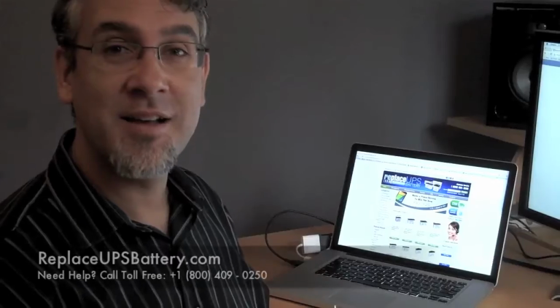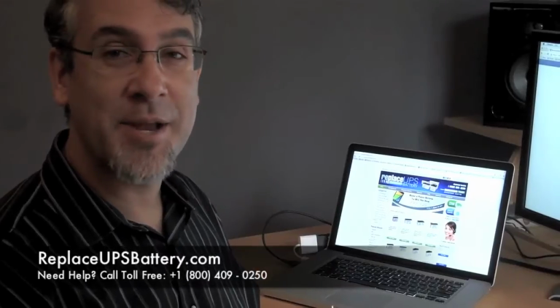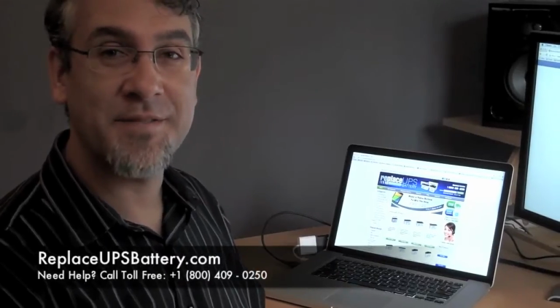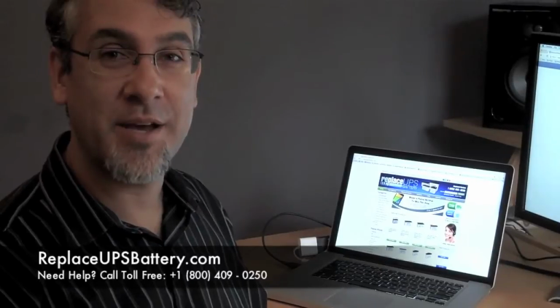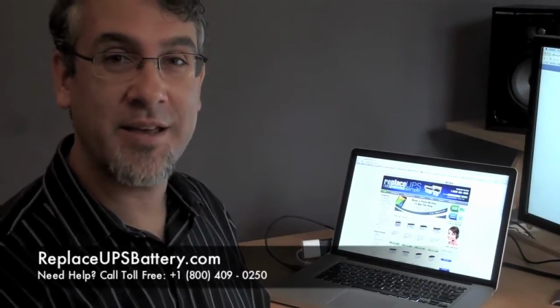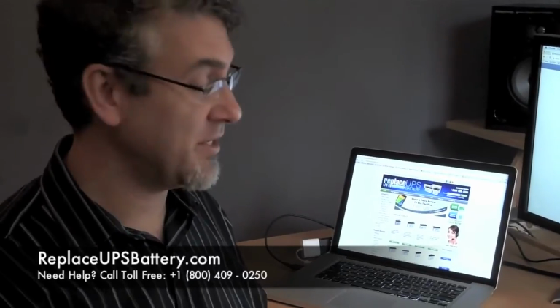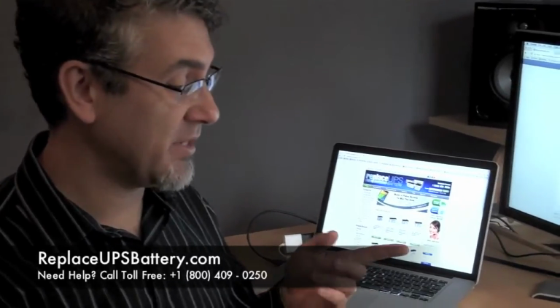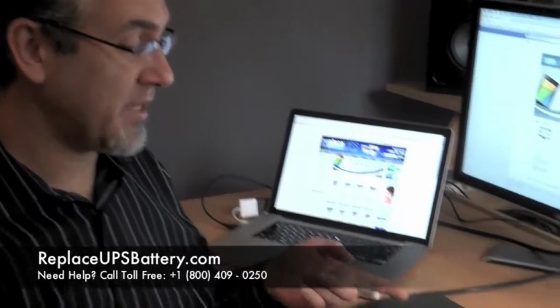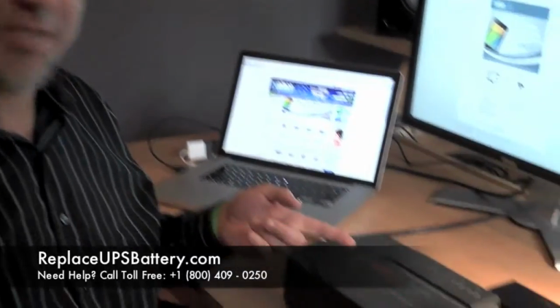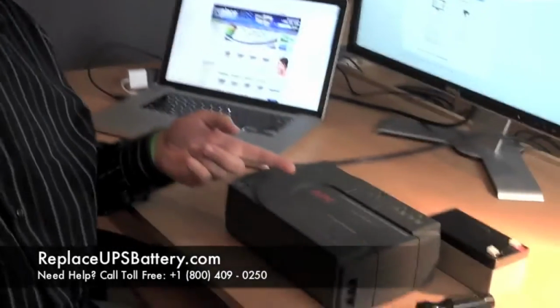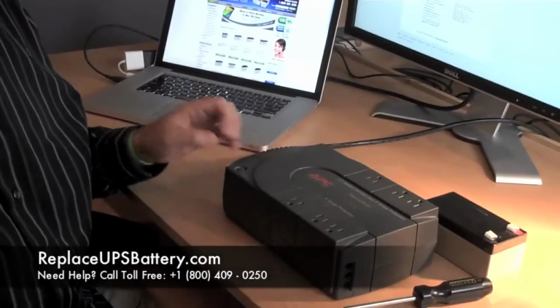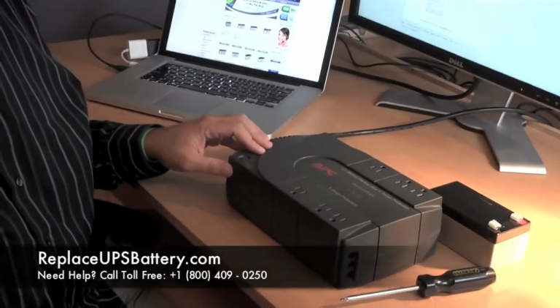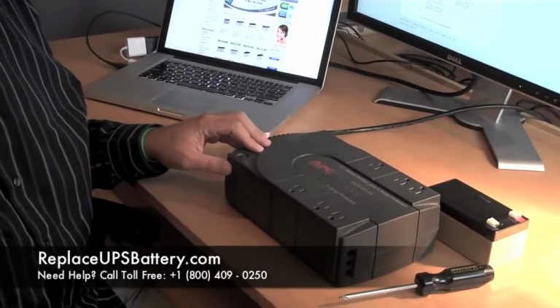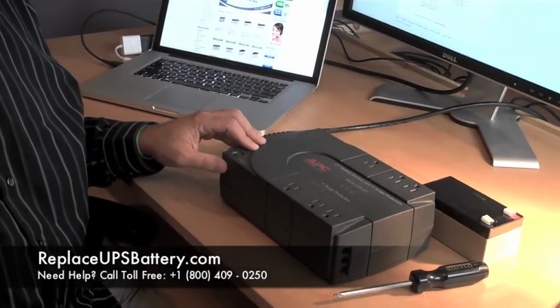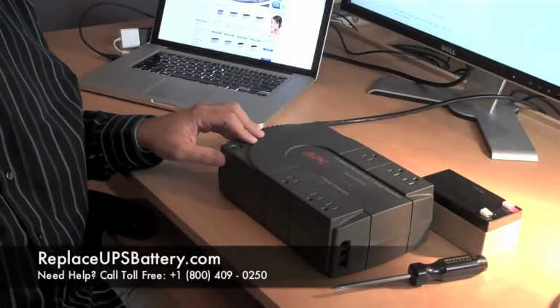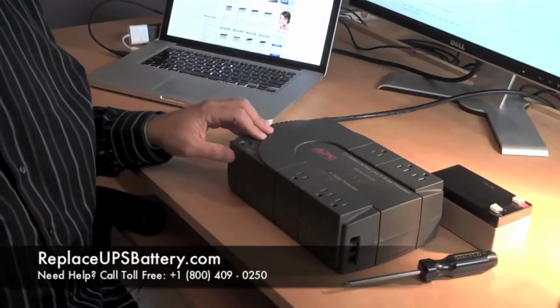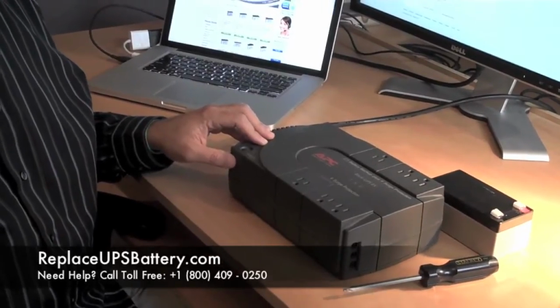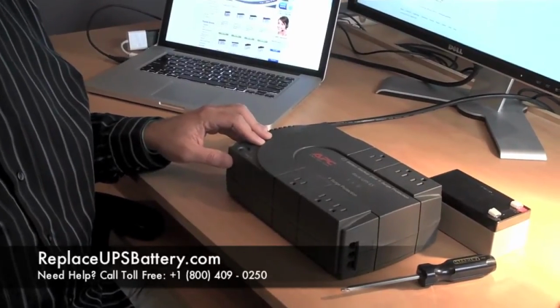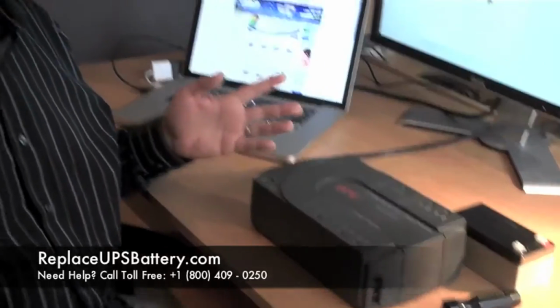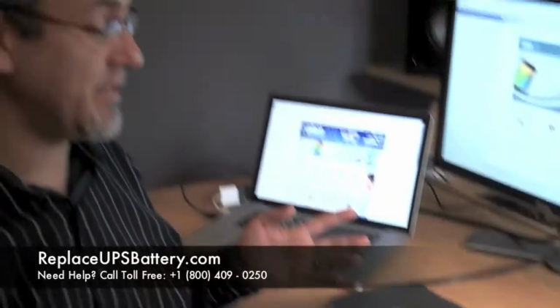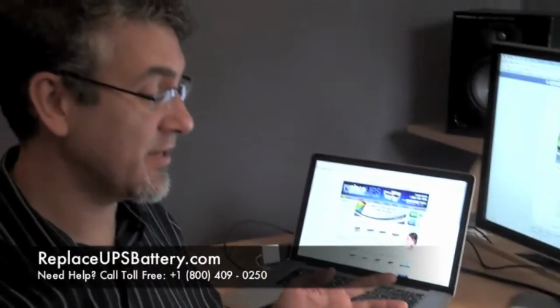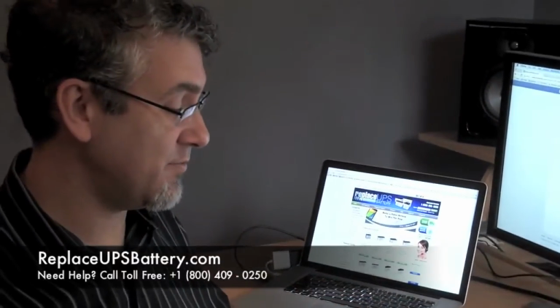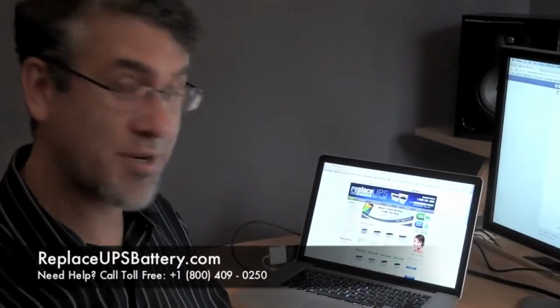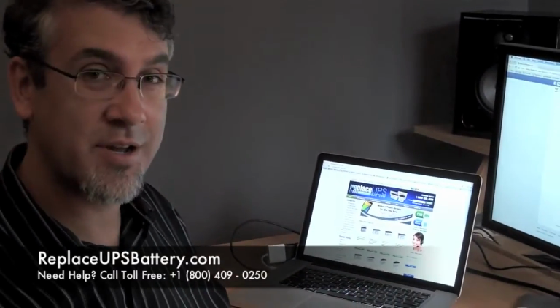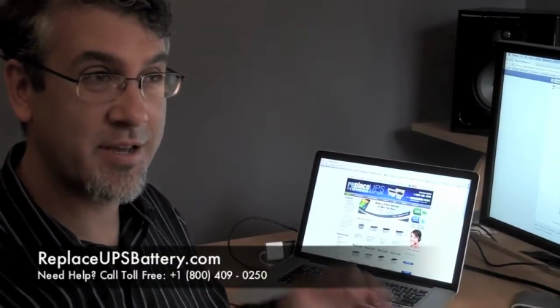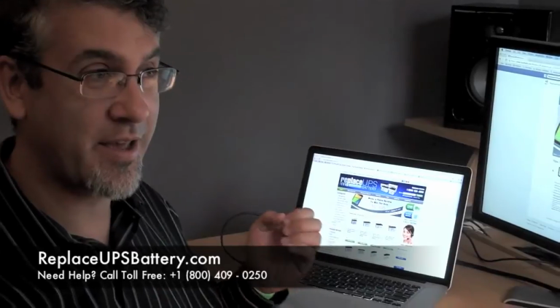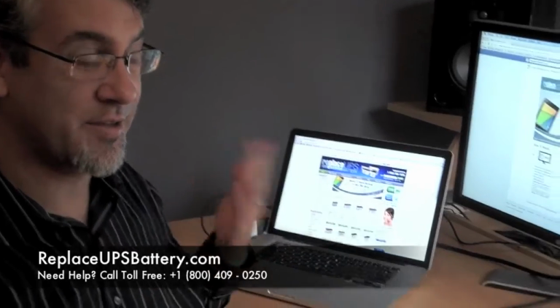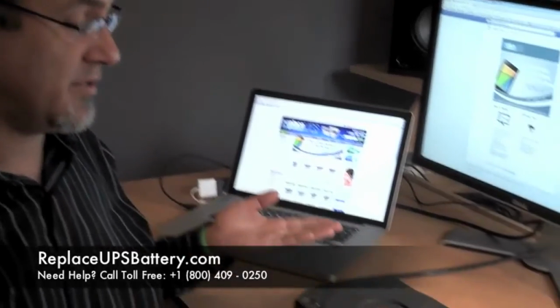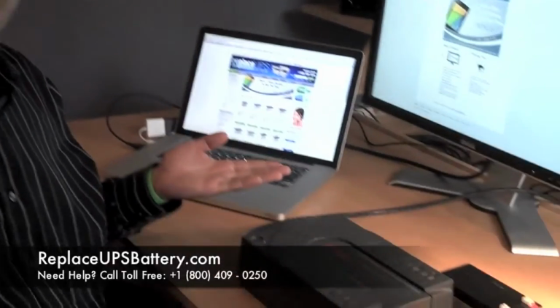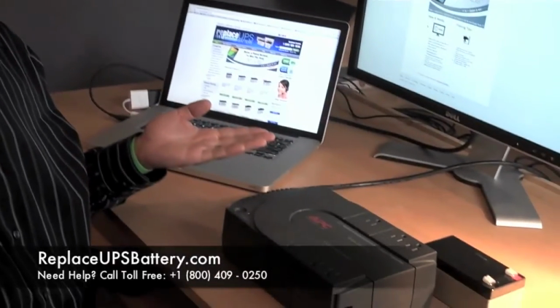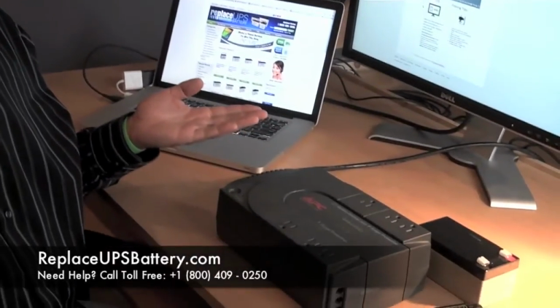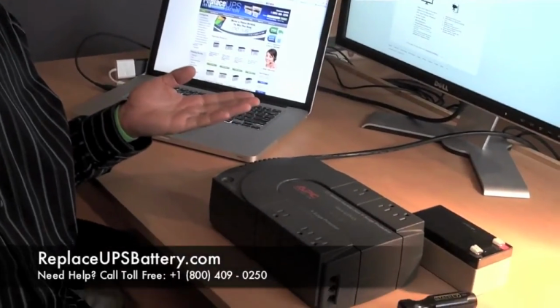Hi, my name is Stefan Podel, and I recently picked up this APC Backups ES350 at the local thrift store for $7. I thought it was a great deal, got it home, turned it on, and it has a dead battery.